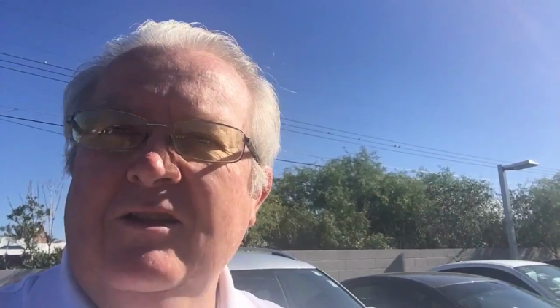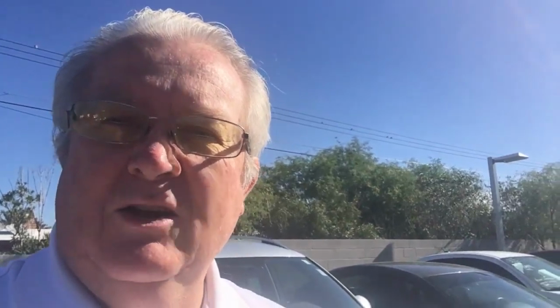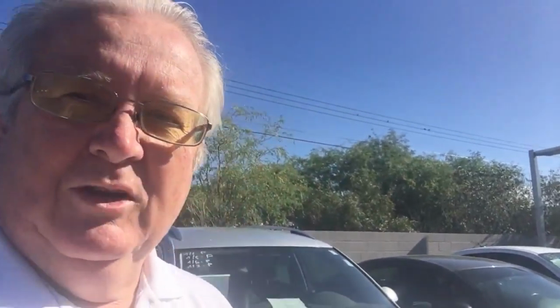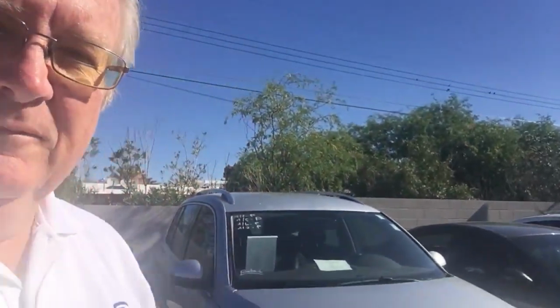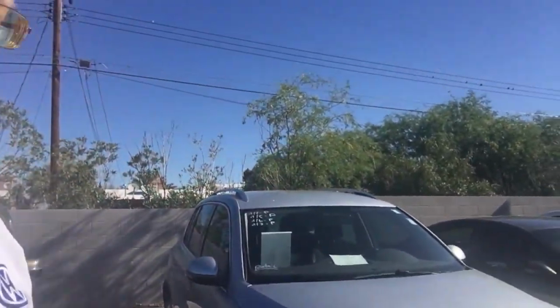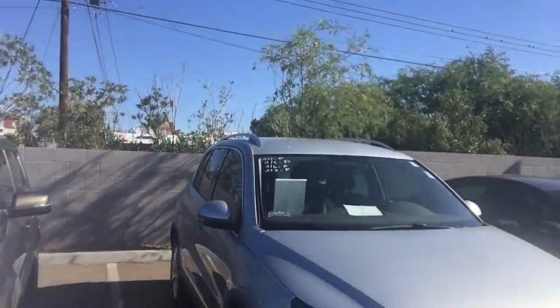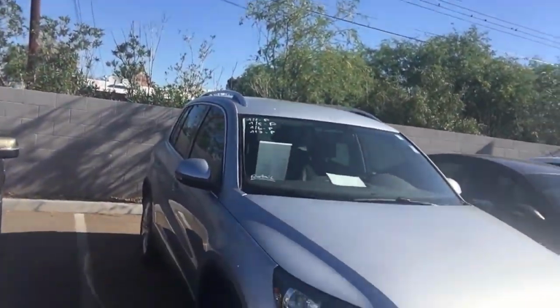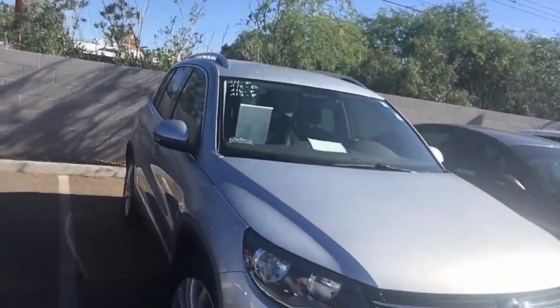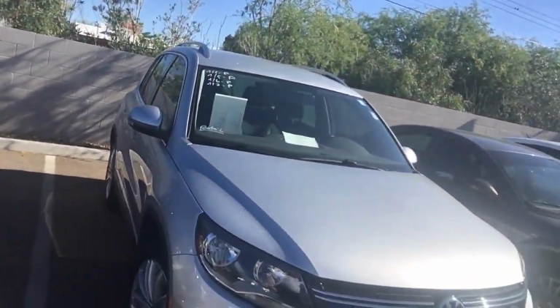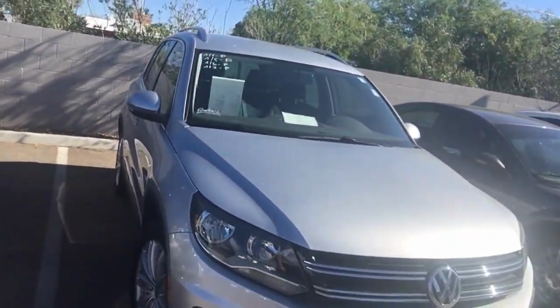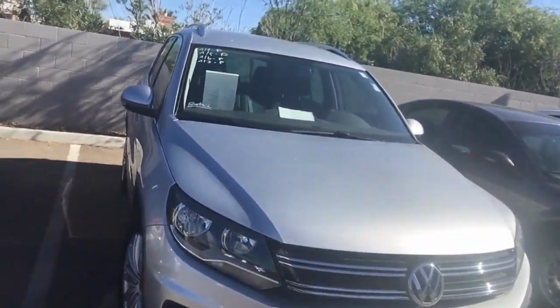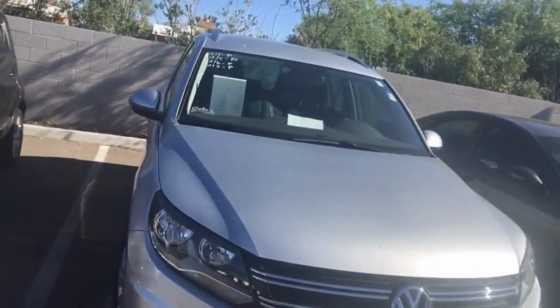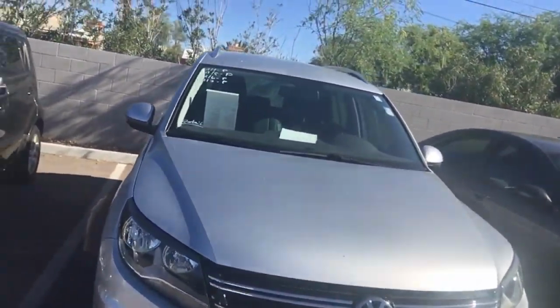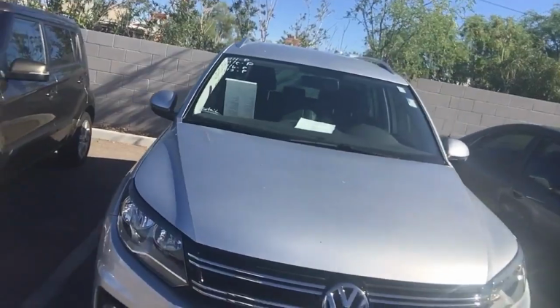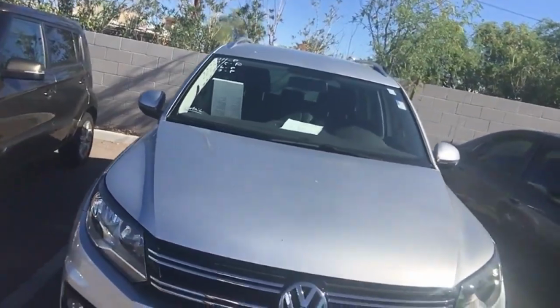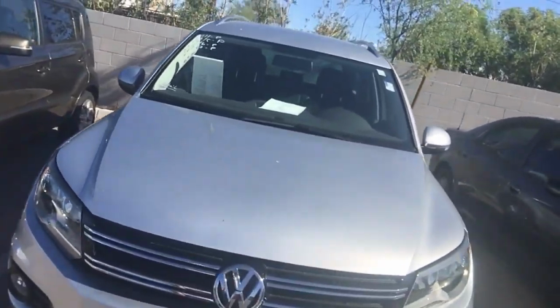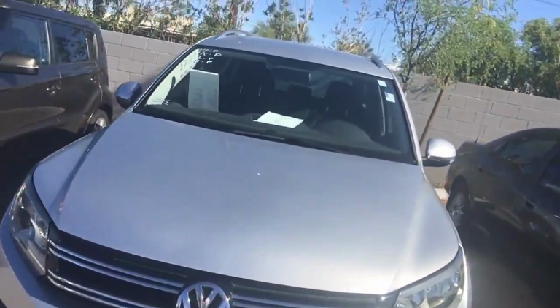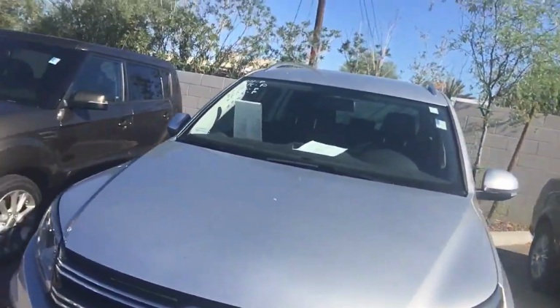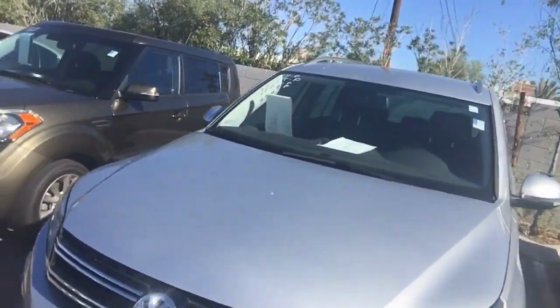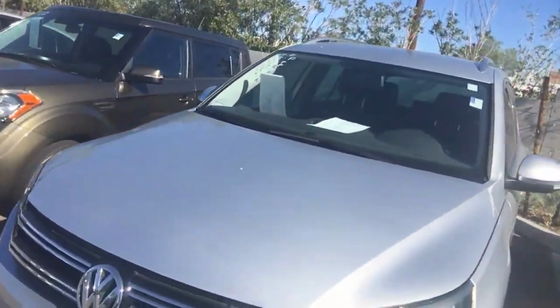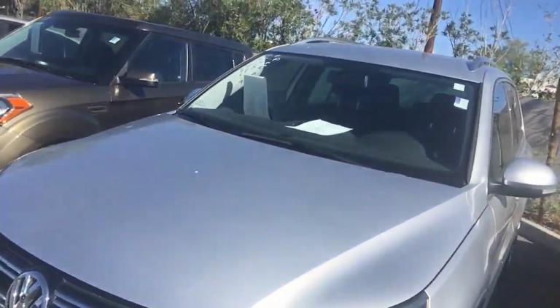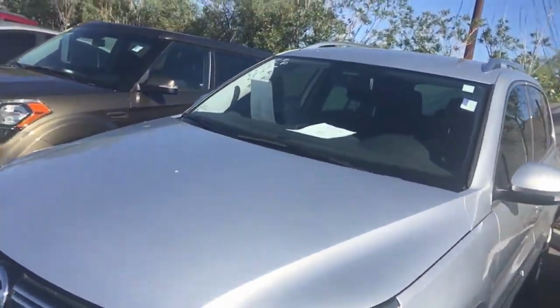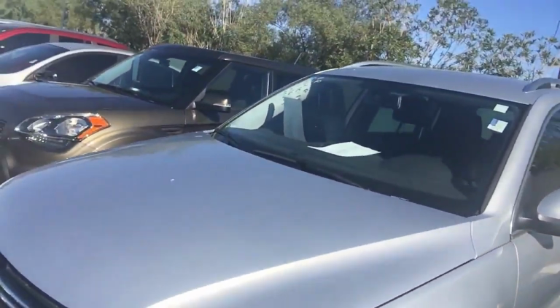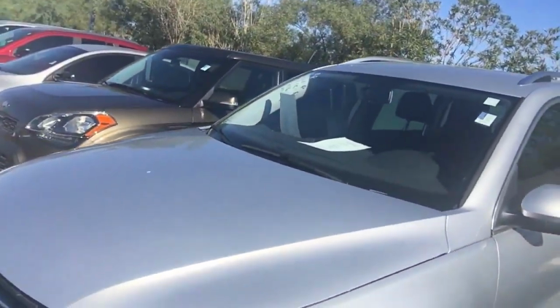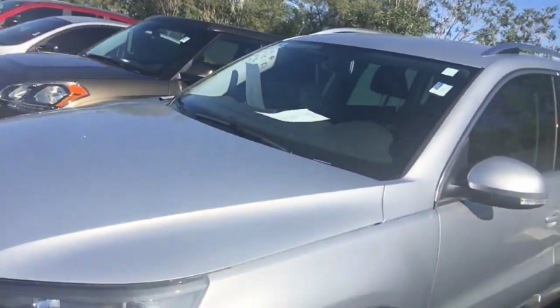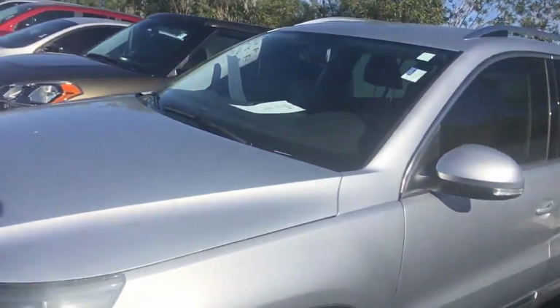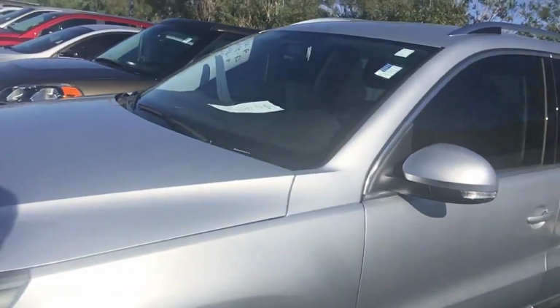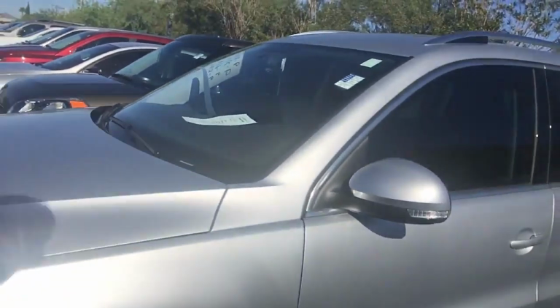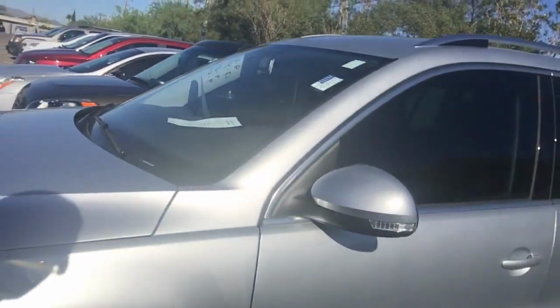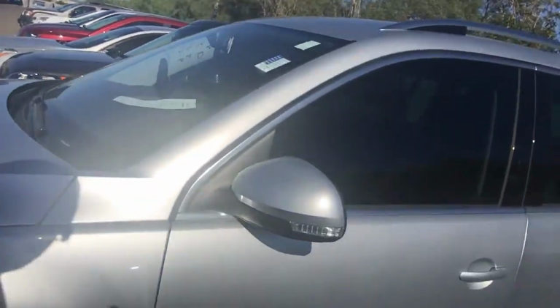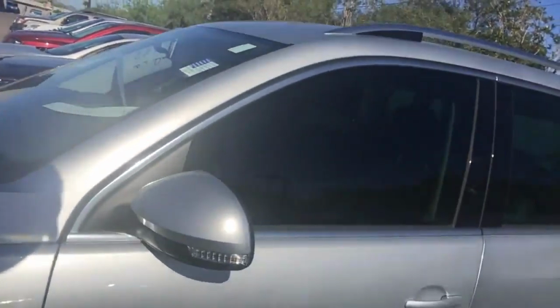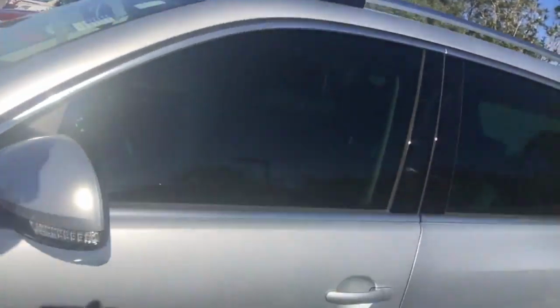Hello, this is Gary from Larry Miller Volkswagen Tucson. I want to show you this 2013 Volkswagen Tiguan. This is the SE. It only has about 26,000 miles on it. Everything on this is just flat-out awesome.